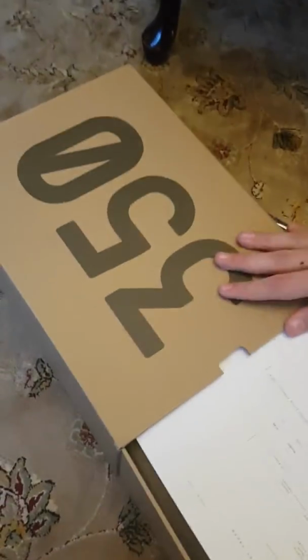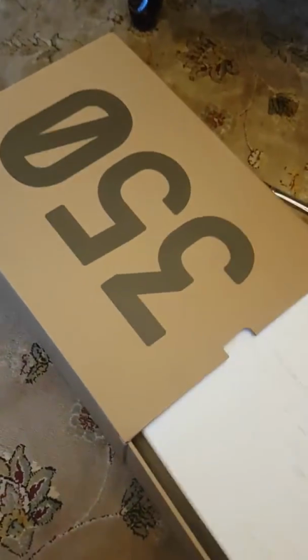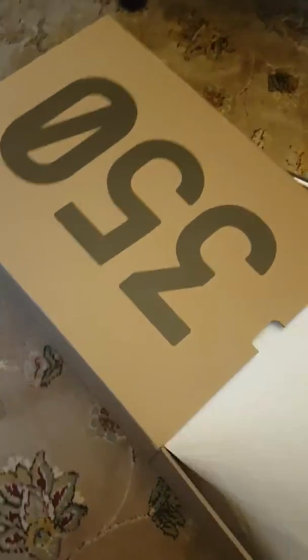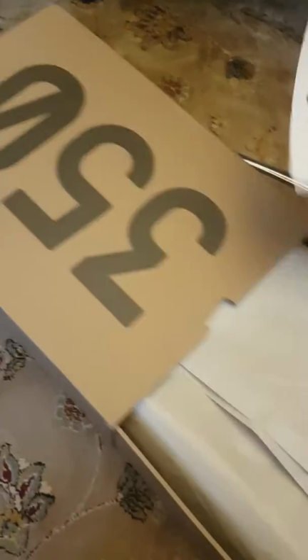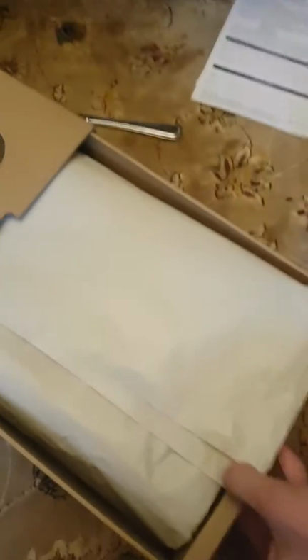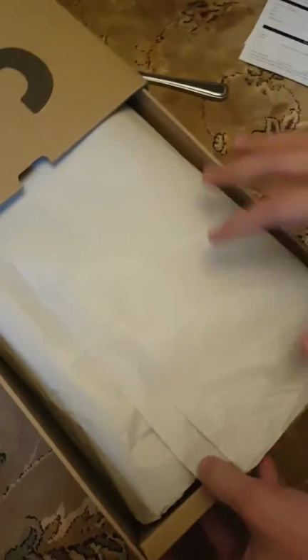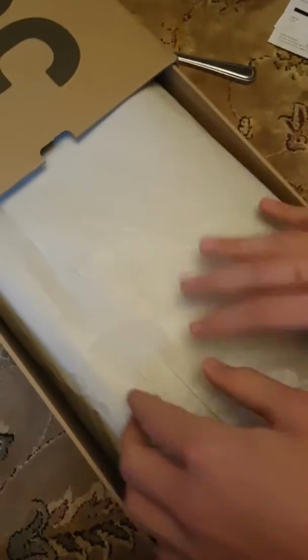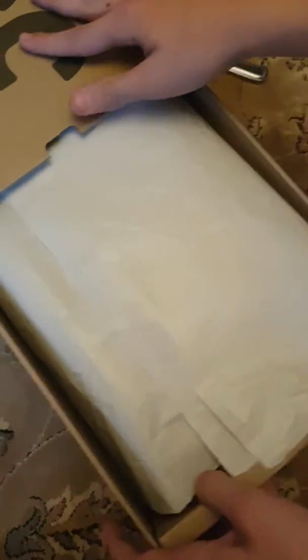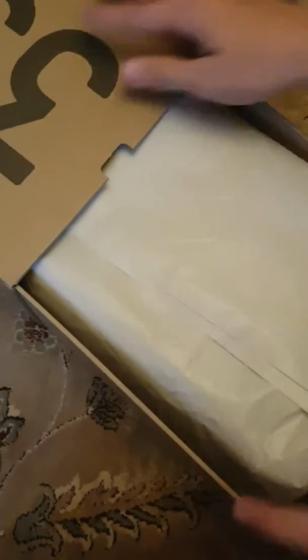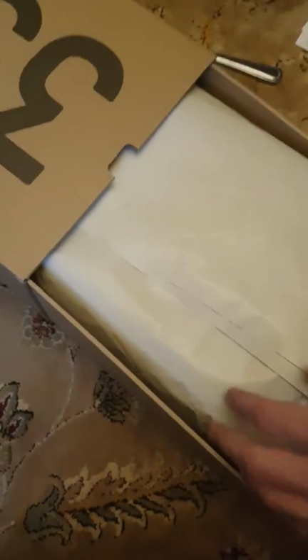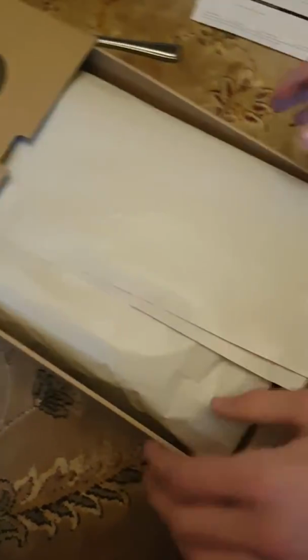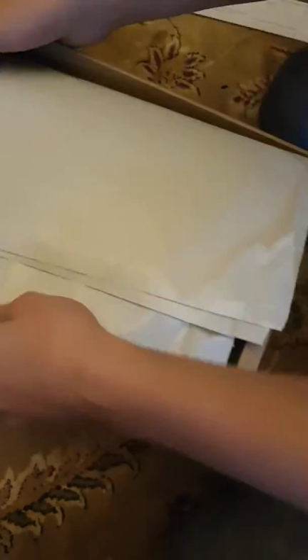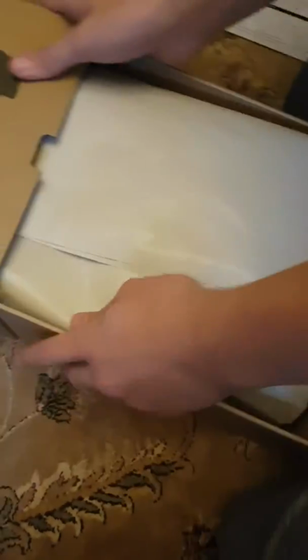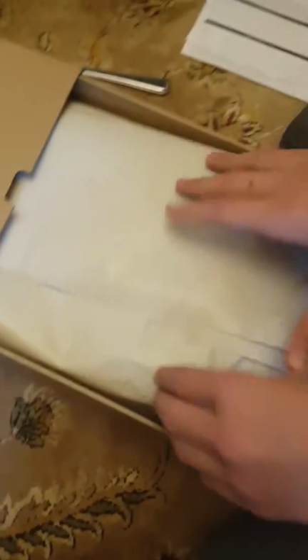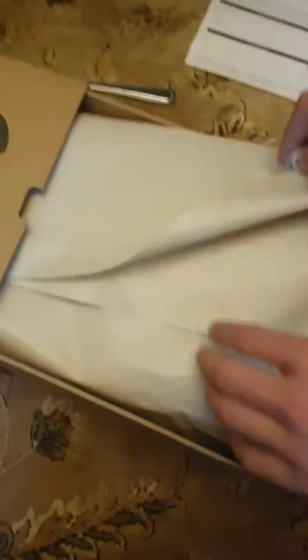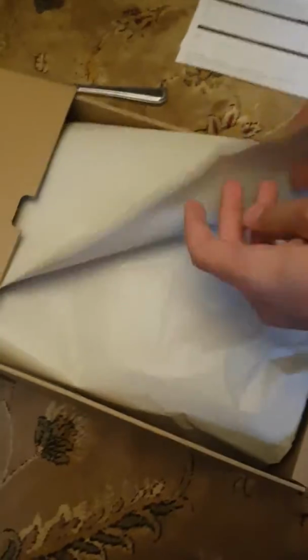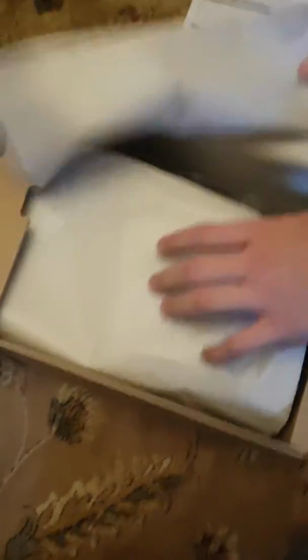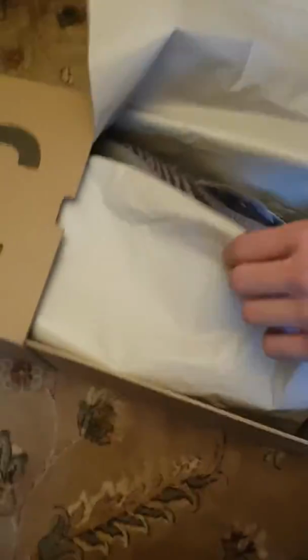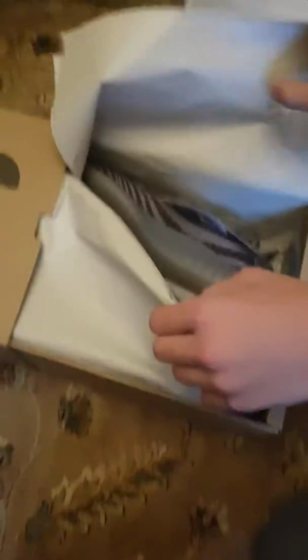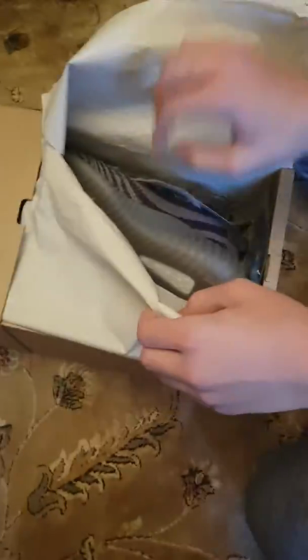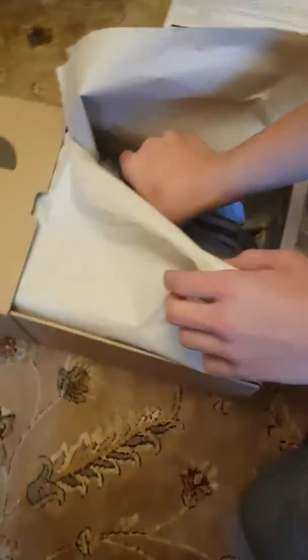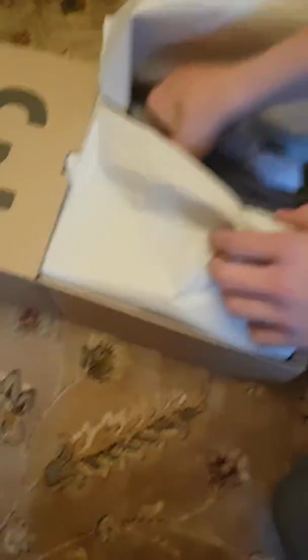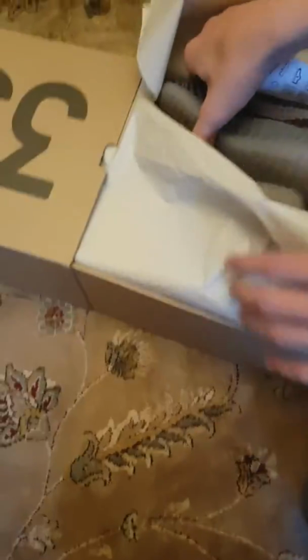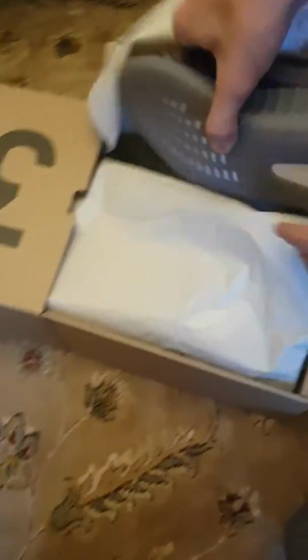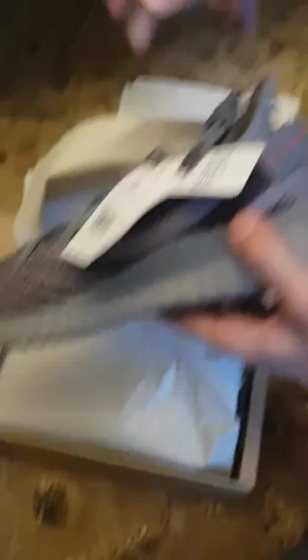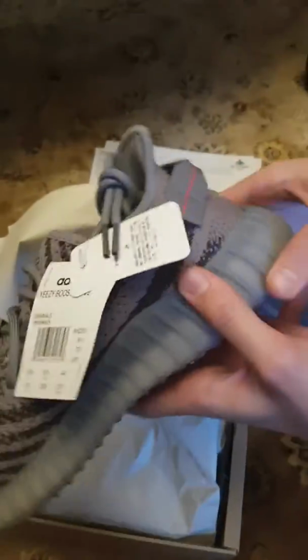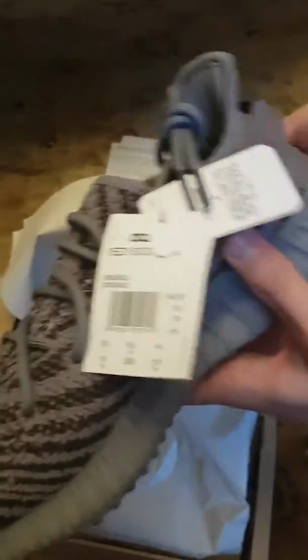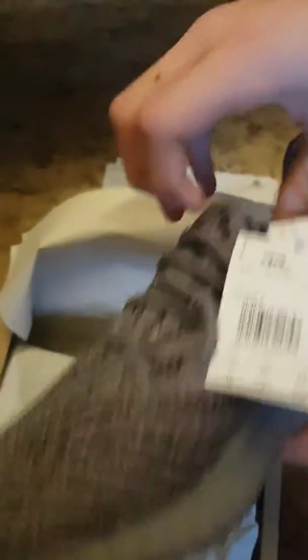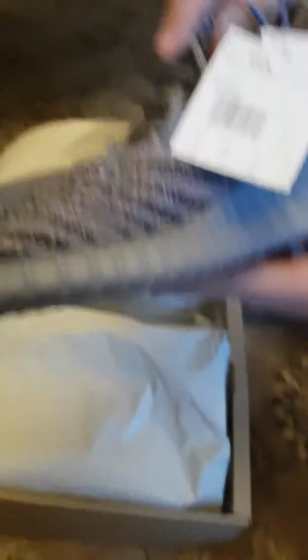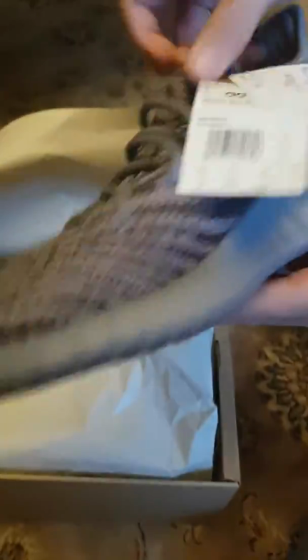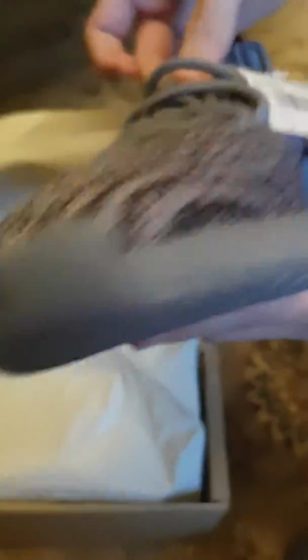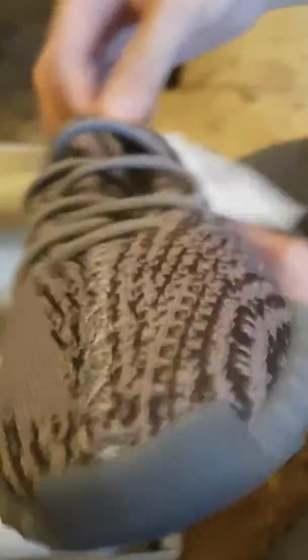It comes with the papers, it comes with the tissue that all Yeezys come with. And here you guys have the Yeezy Beluga 2.0.